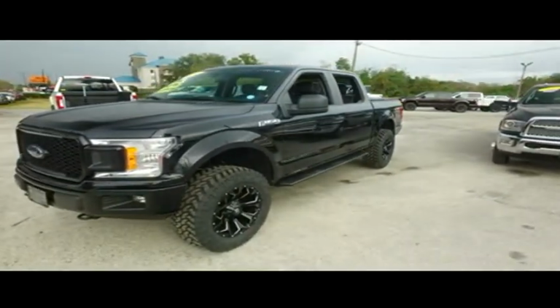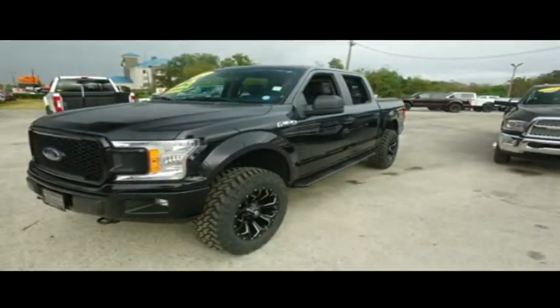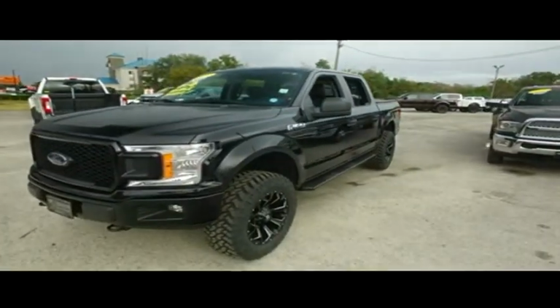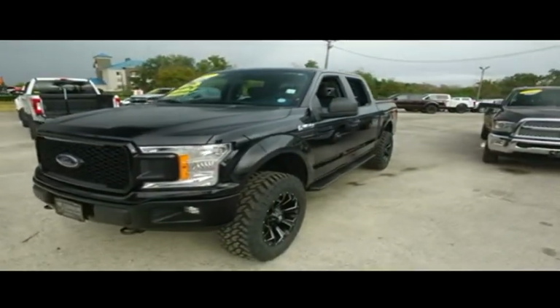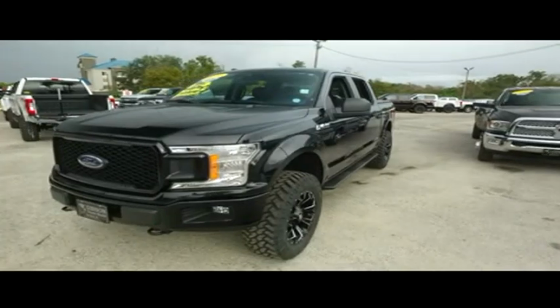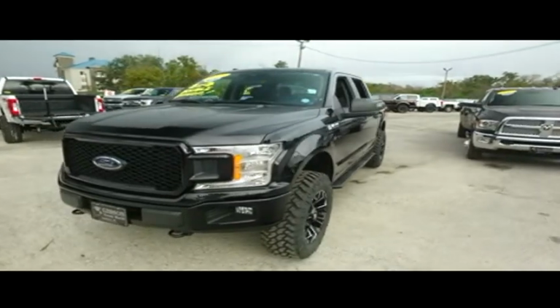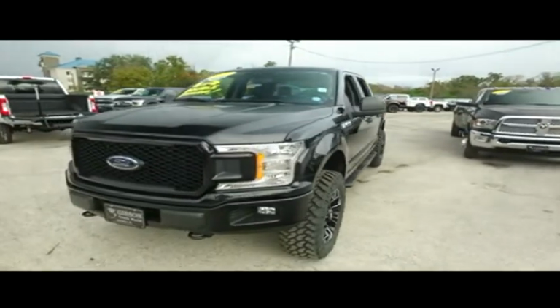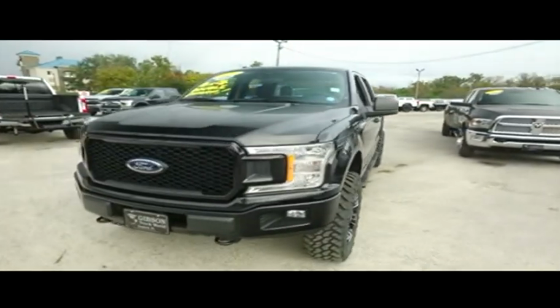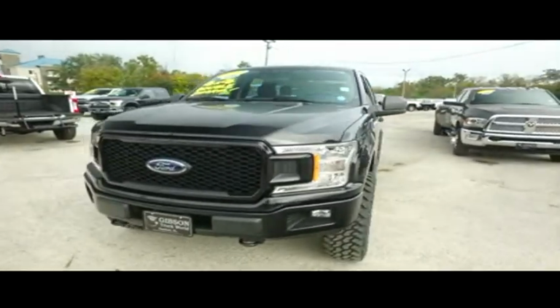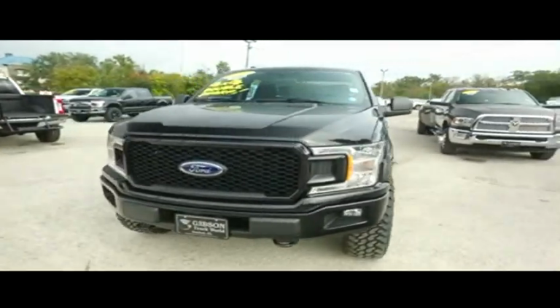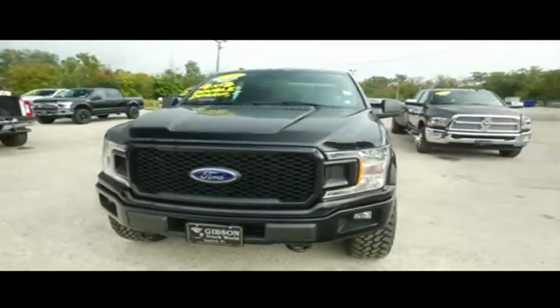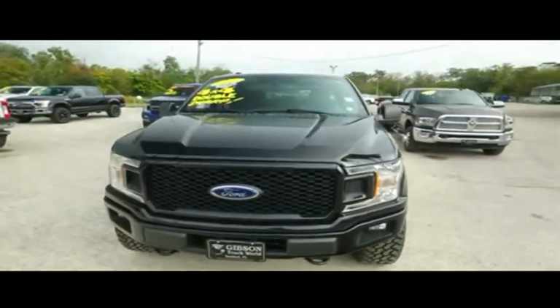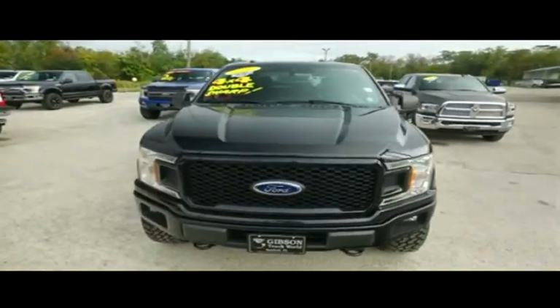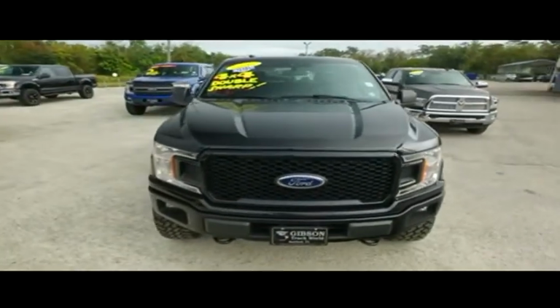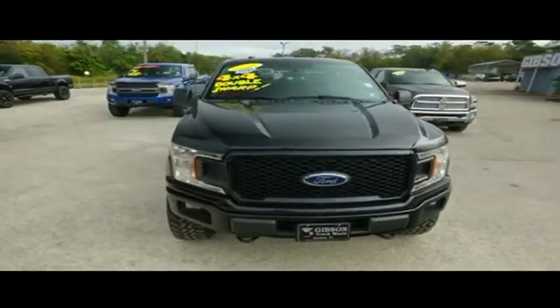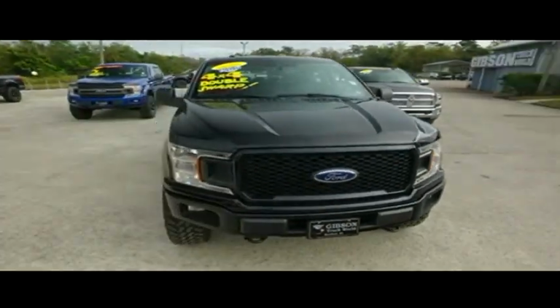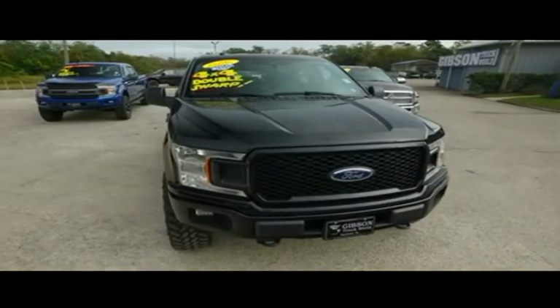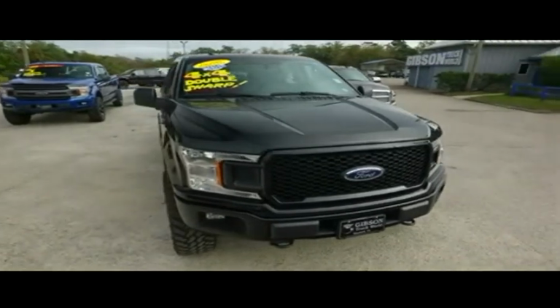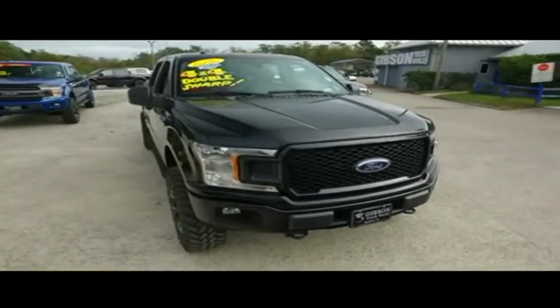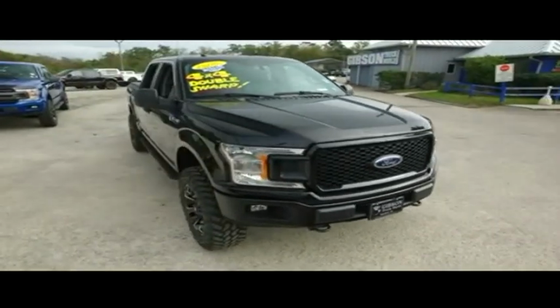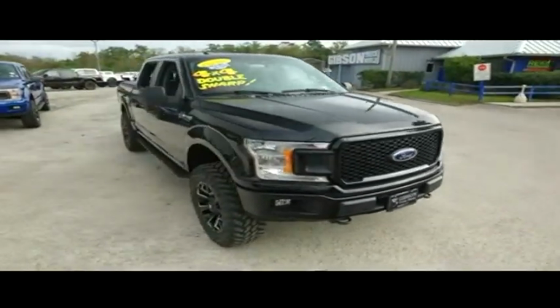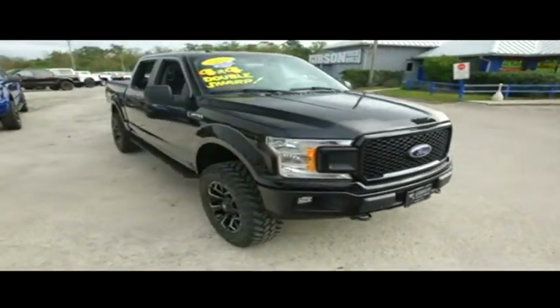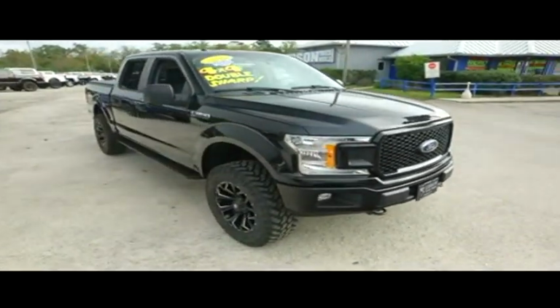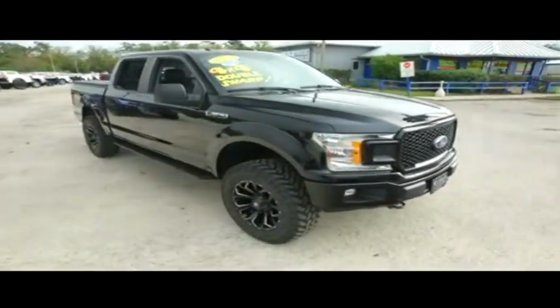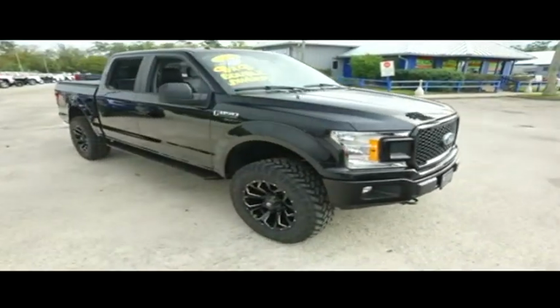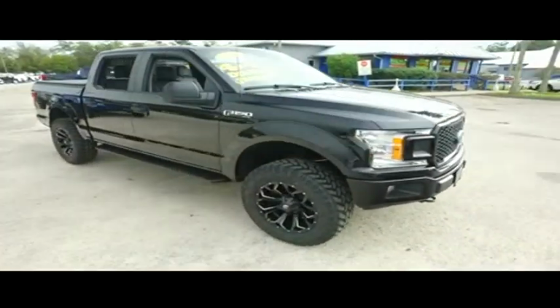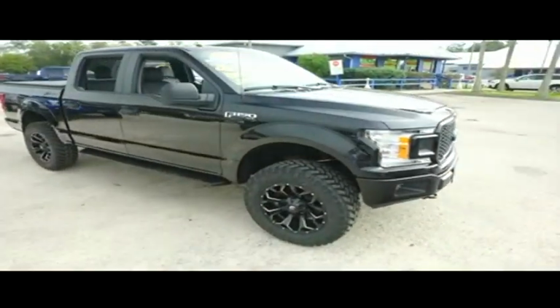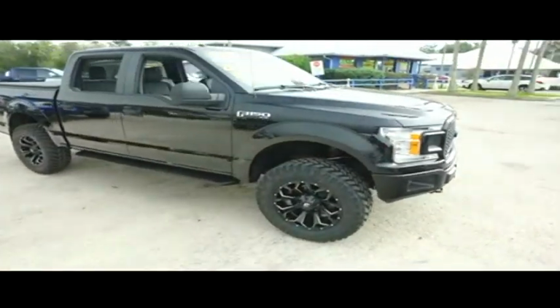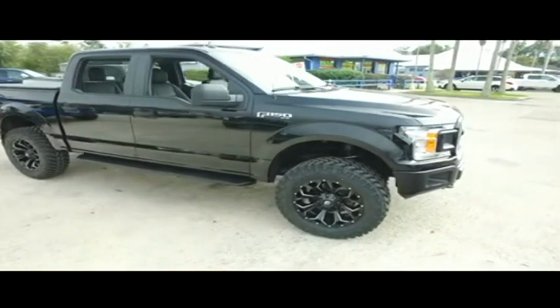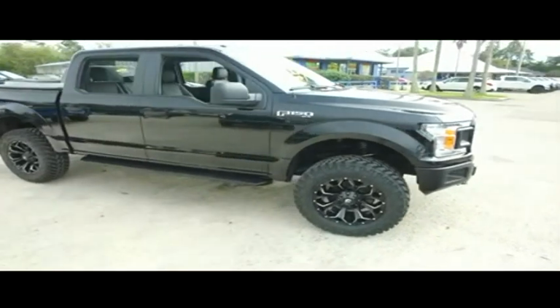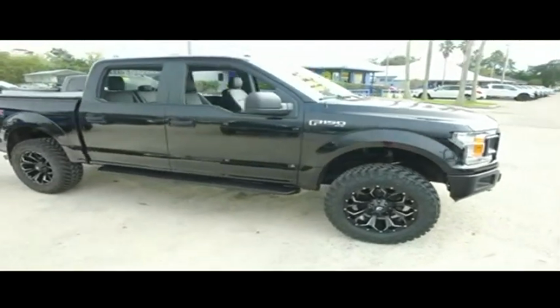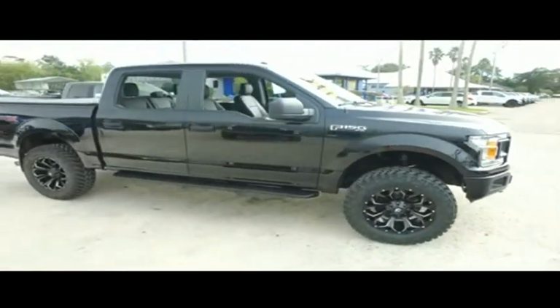You got that 2.7 liter horsepower pumping efficient muscle, multifunctional steering wheel, your LCD touchscreen, MP3, Bluetooth, satellite stereo system, phone app center technology — all your phone apps hooked up with these.